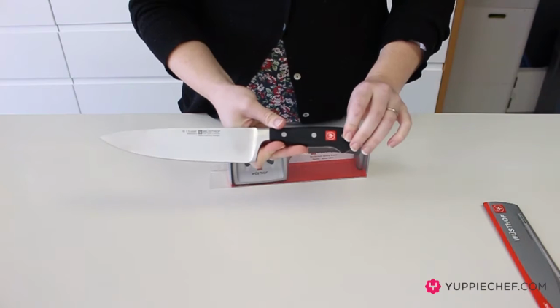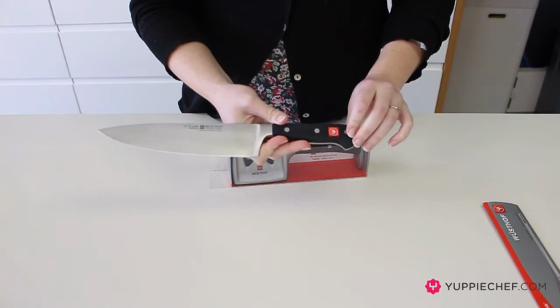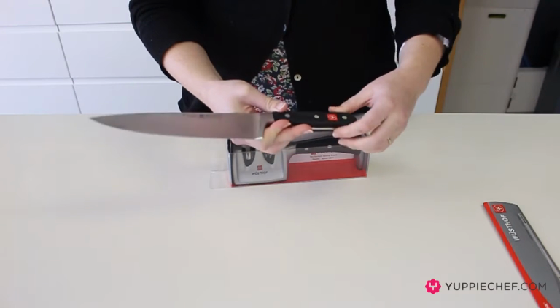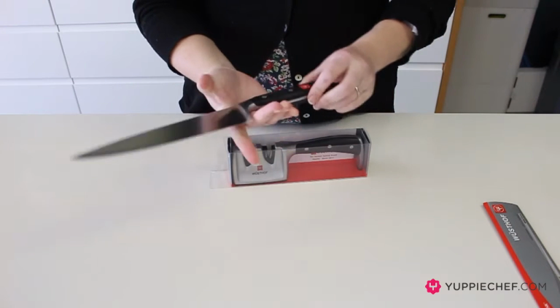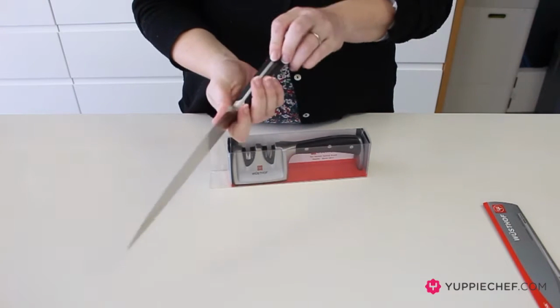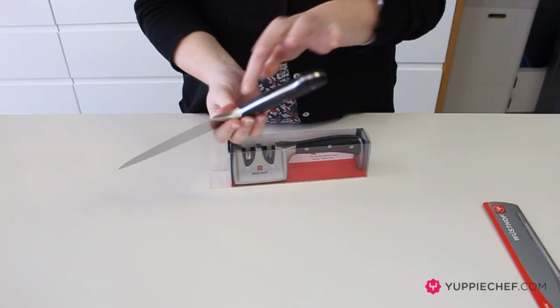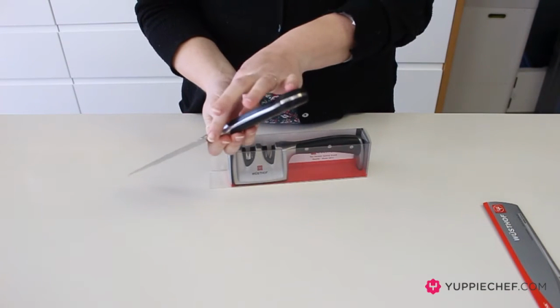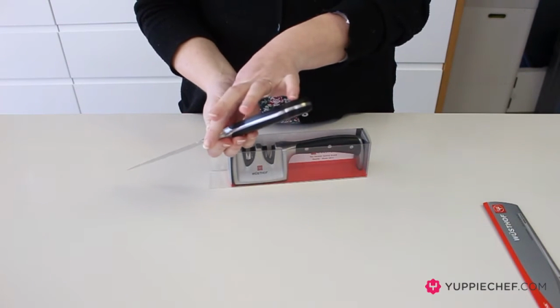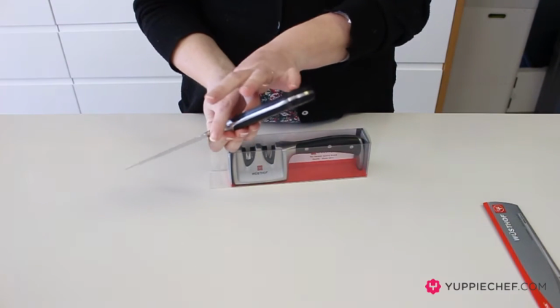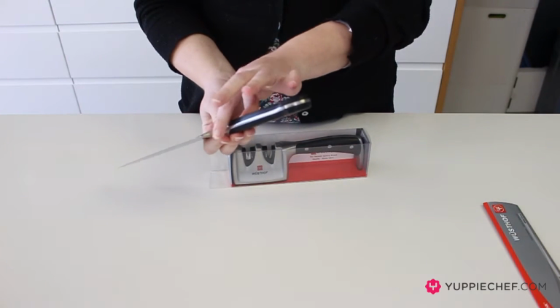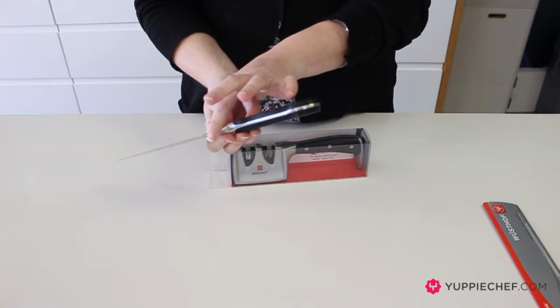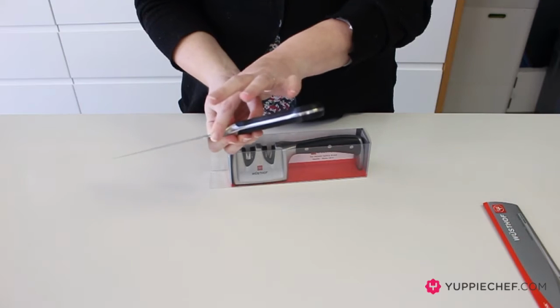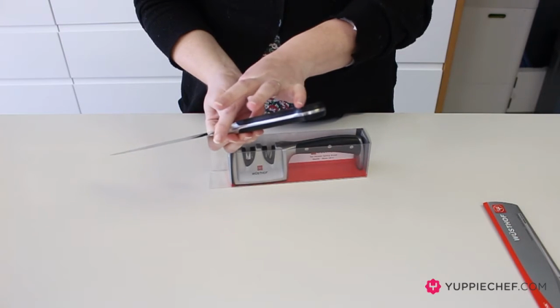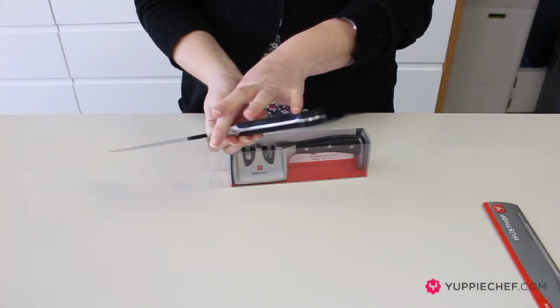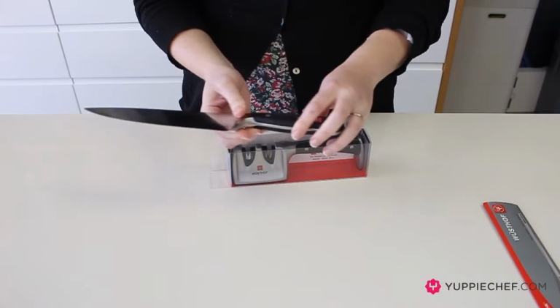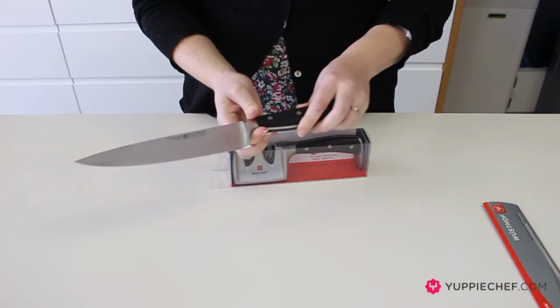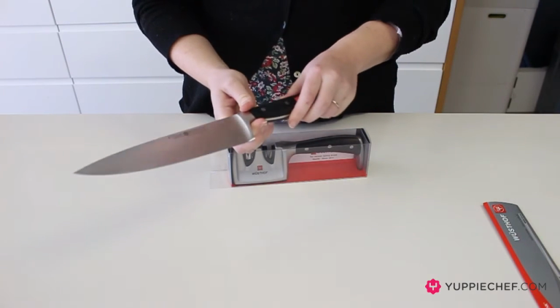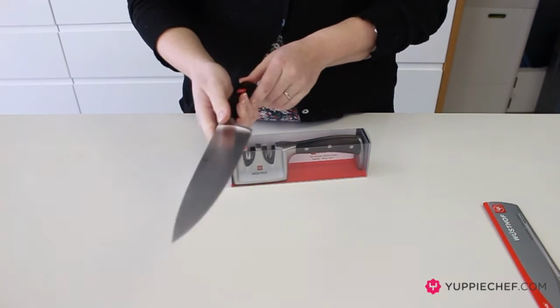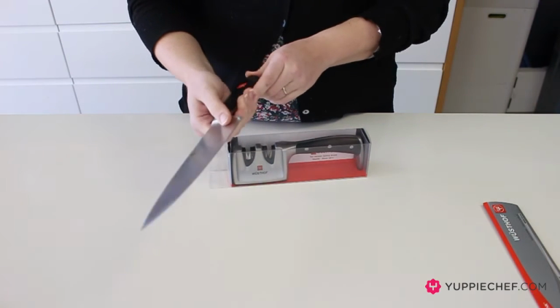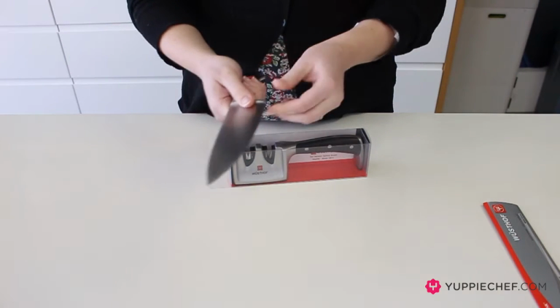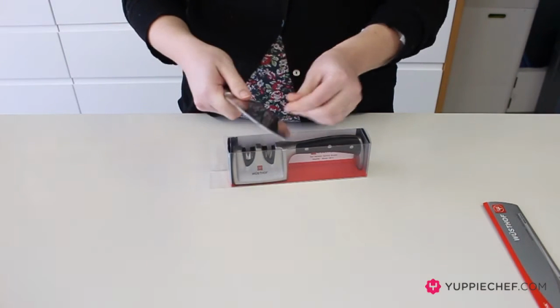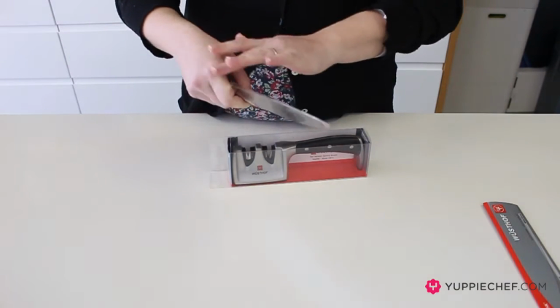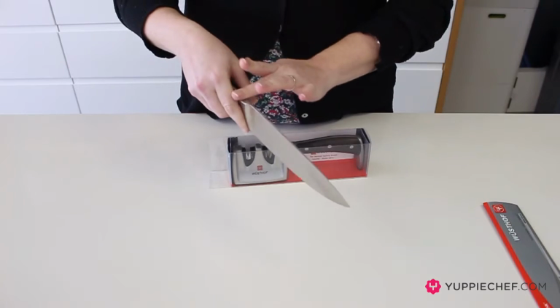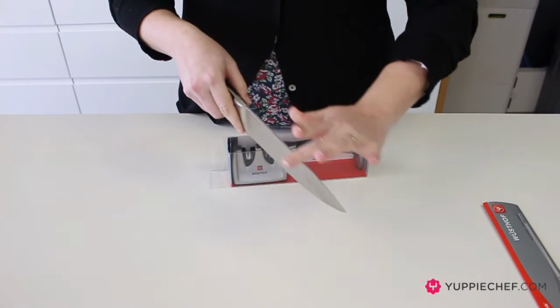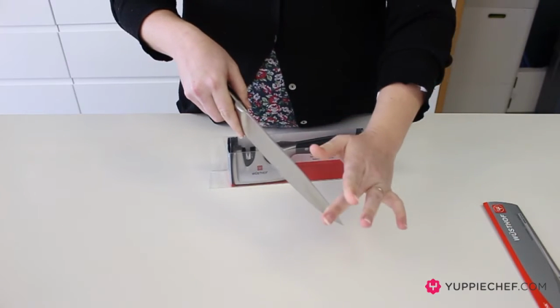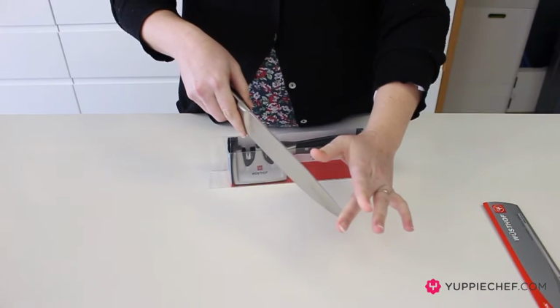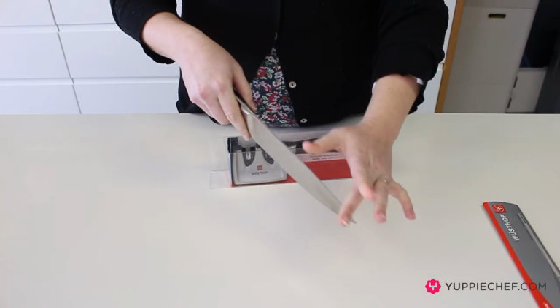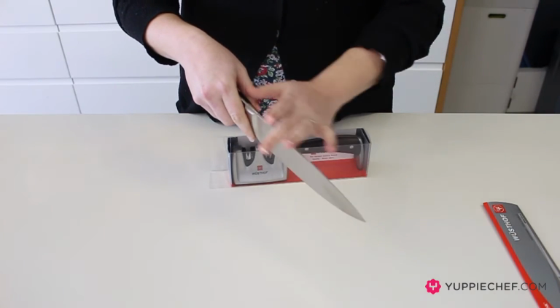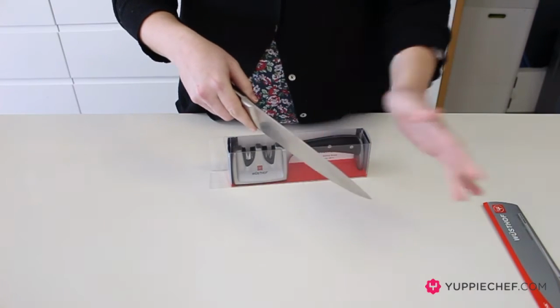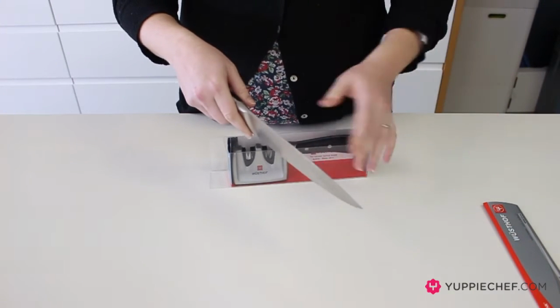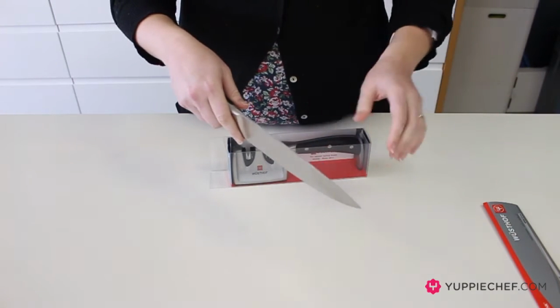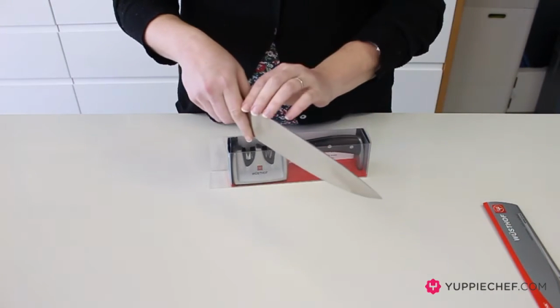Over here you can see the rivets, which are smooth against the handle, and that shows a great quality knife. It's got a full bolster which helps to protect your hand. There's a blunt area over here called the bolster, which protects your hand when you're chopping and sharpening.